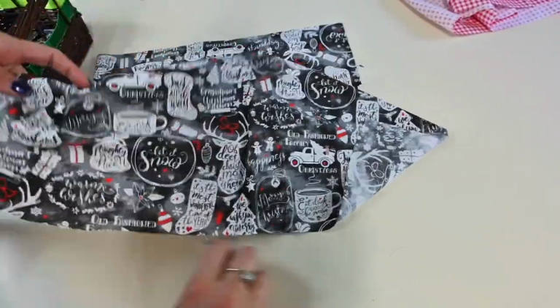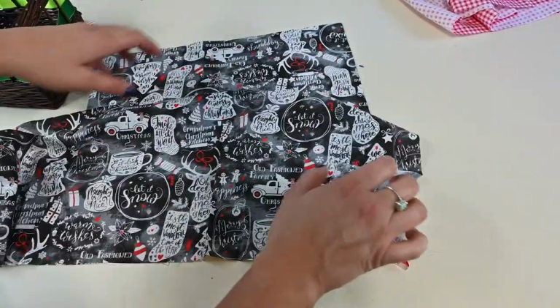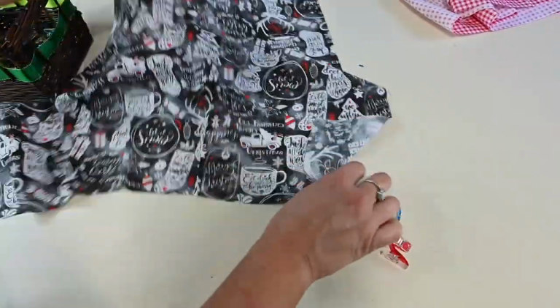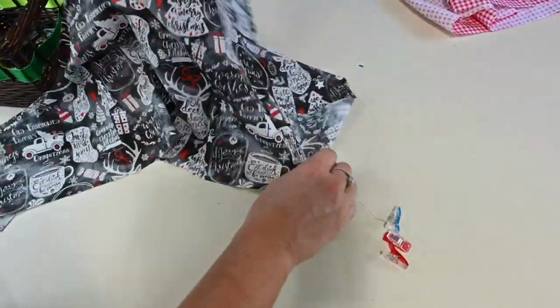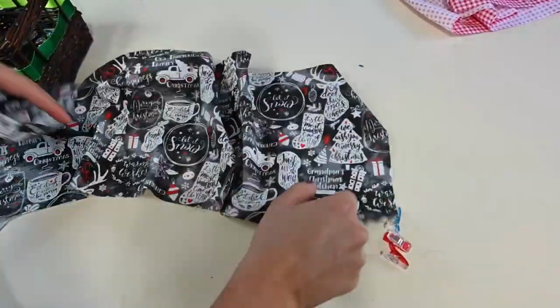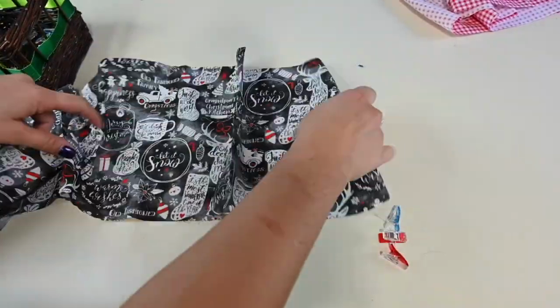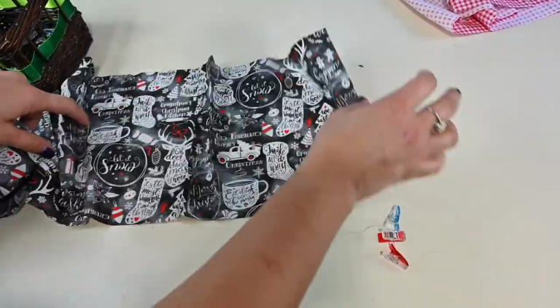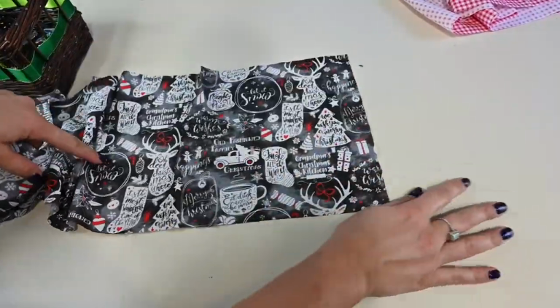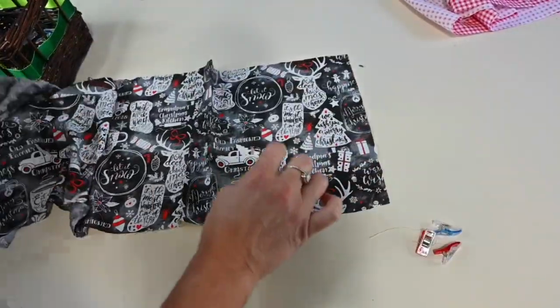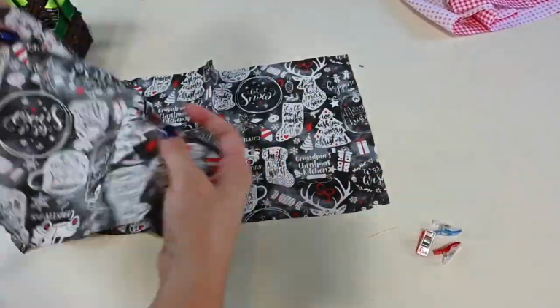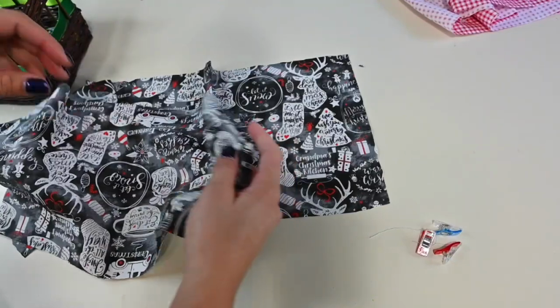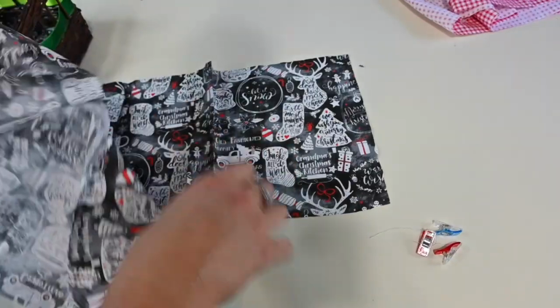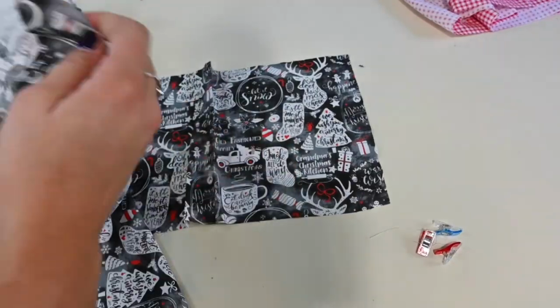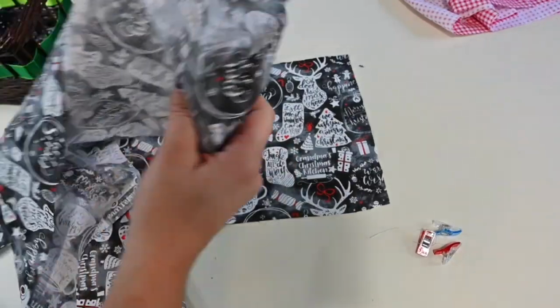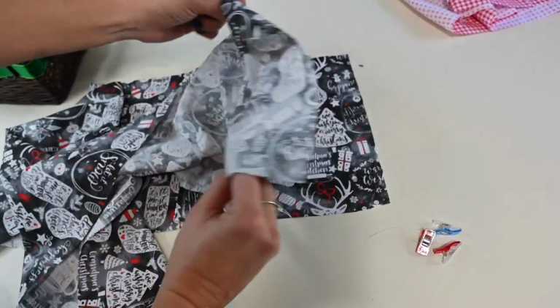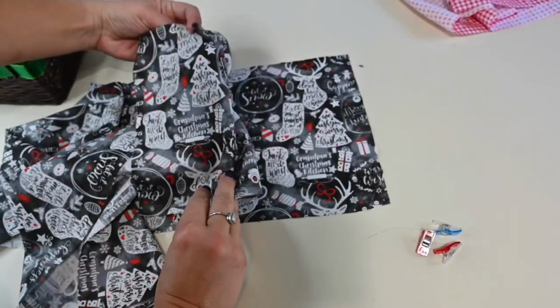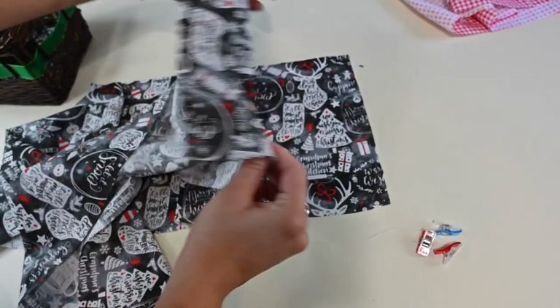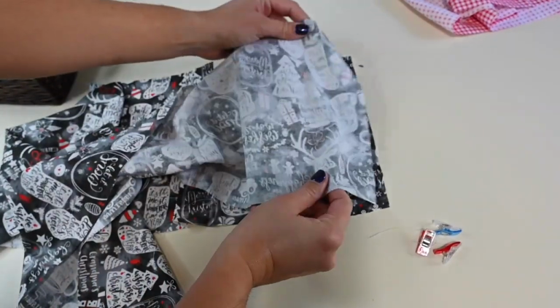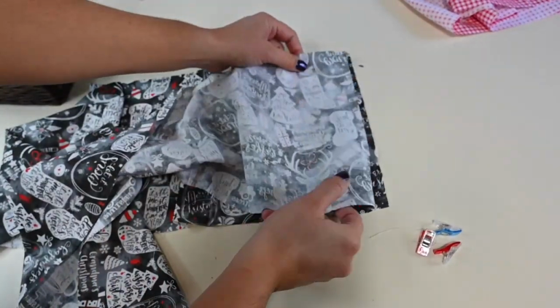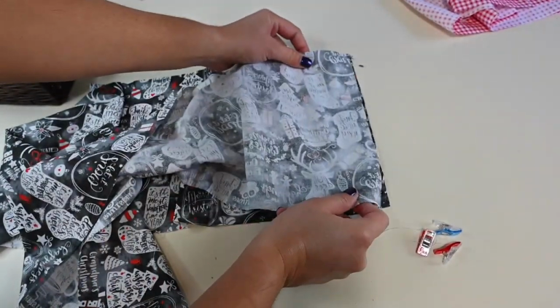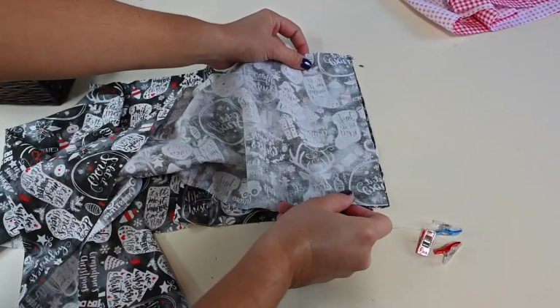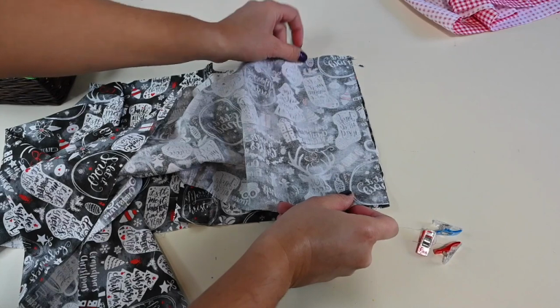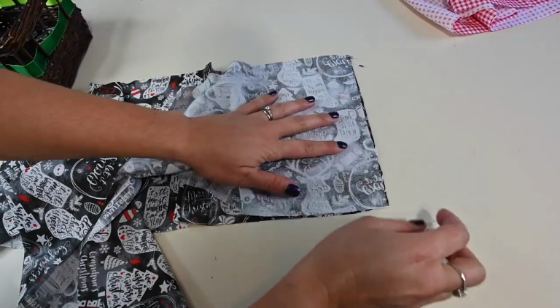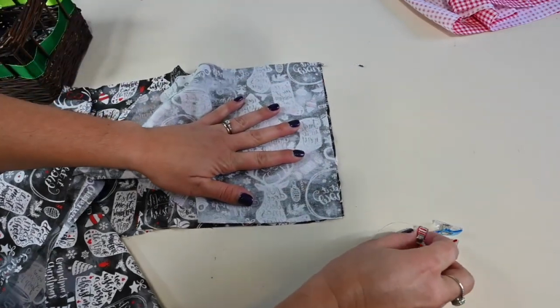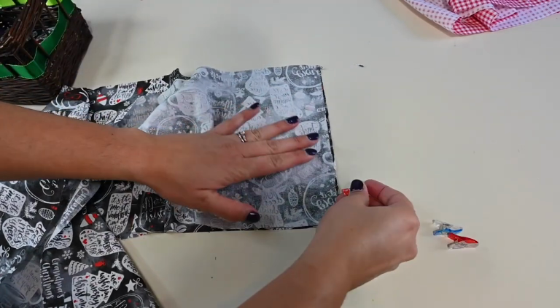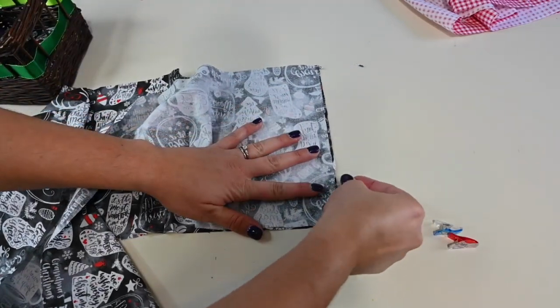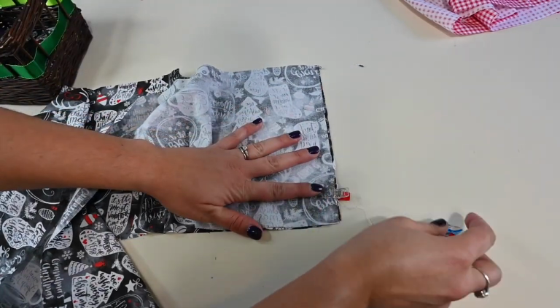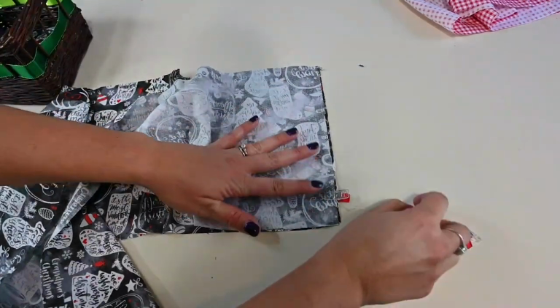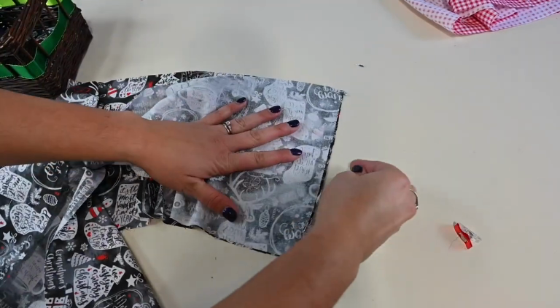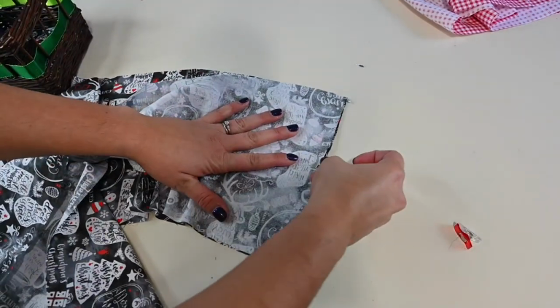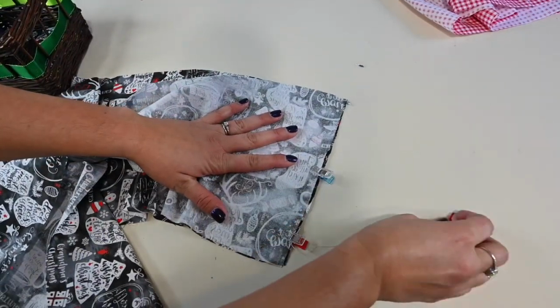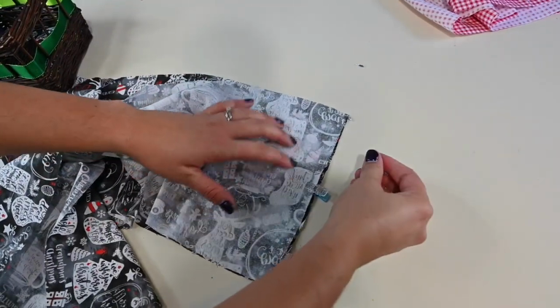We're doing the same thing with our top skirt. Remember, if you have a directional fabric pattern, make sure that you line it up correctly — you don't want an upside down skirt.